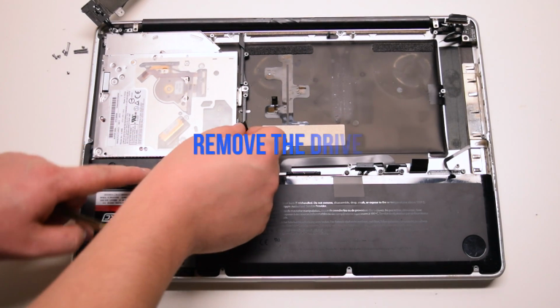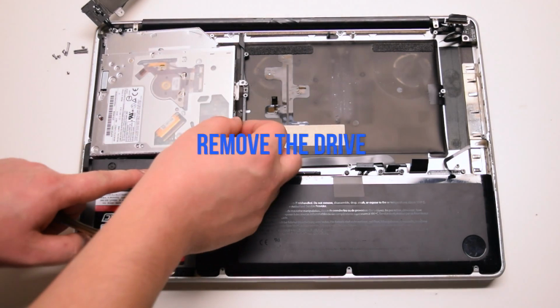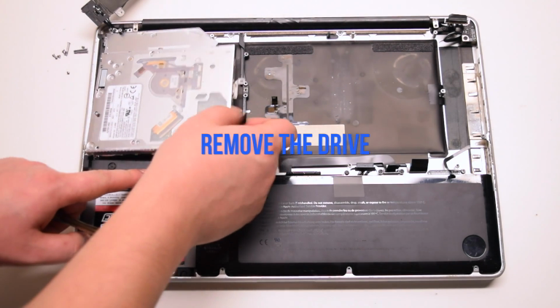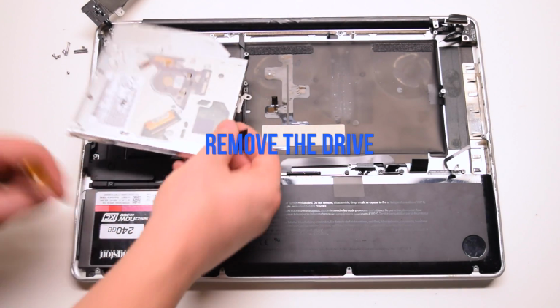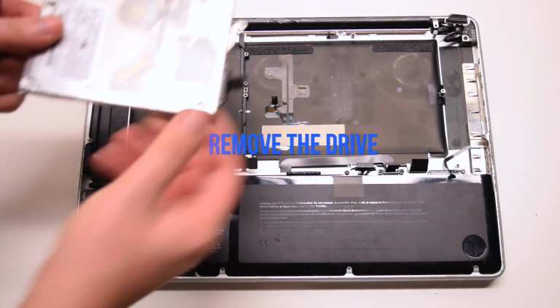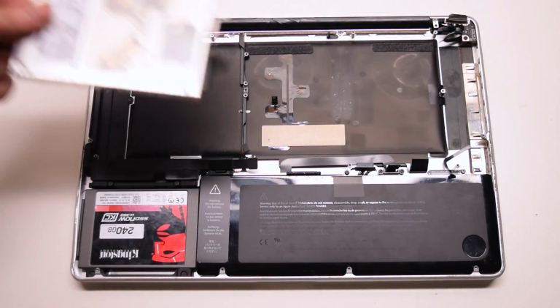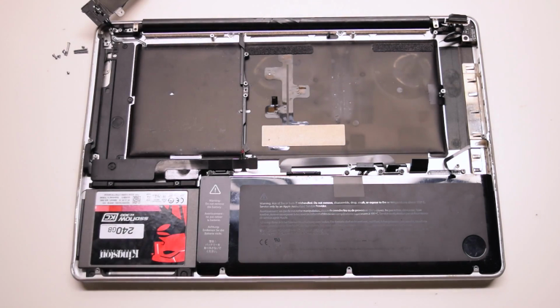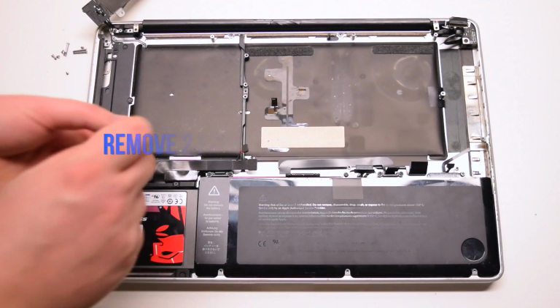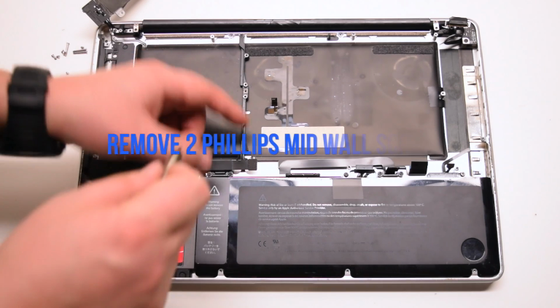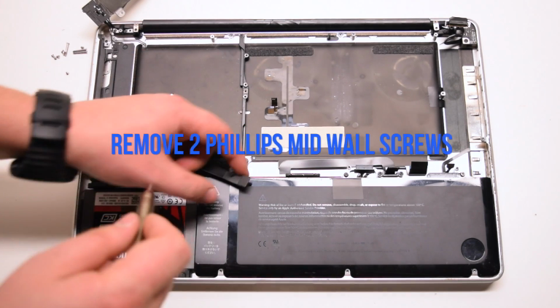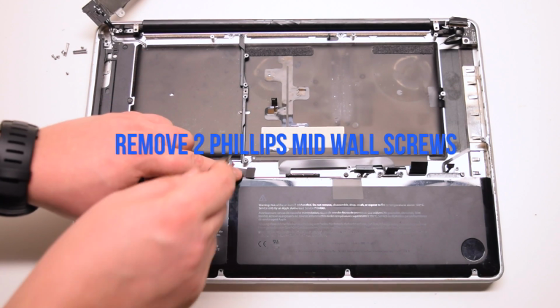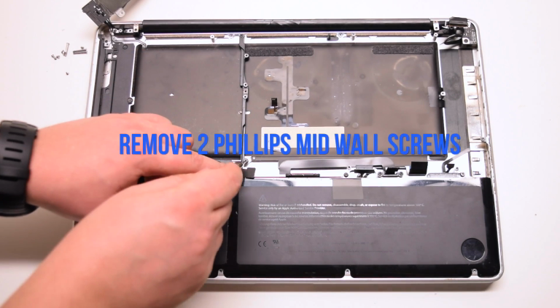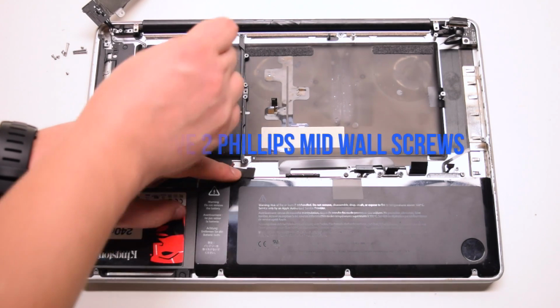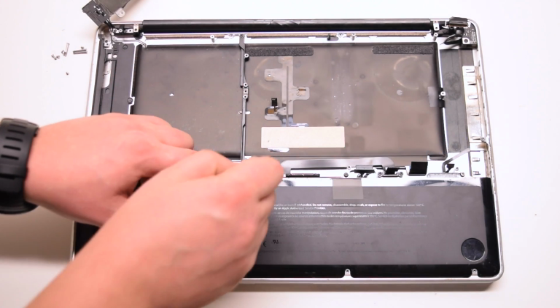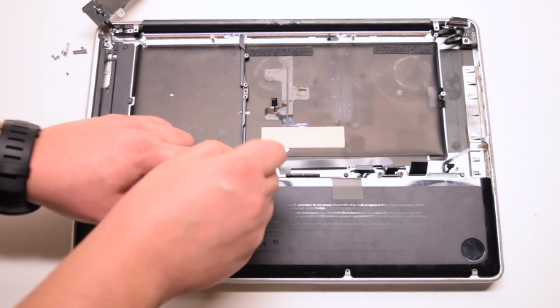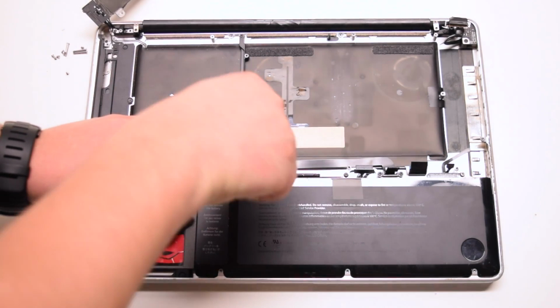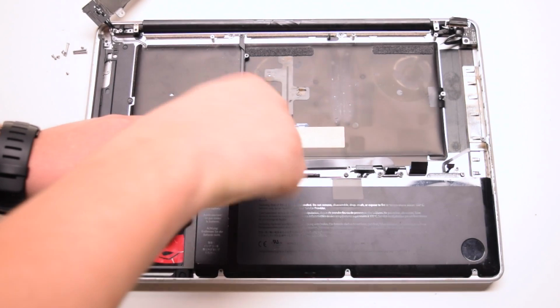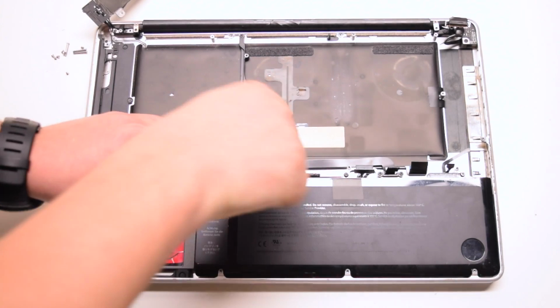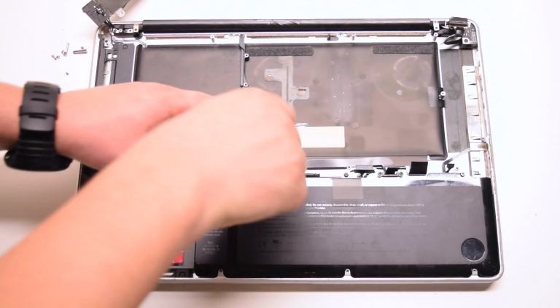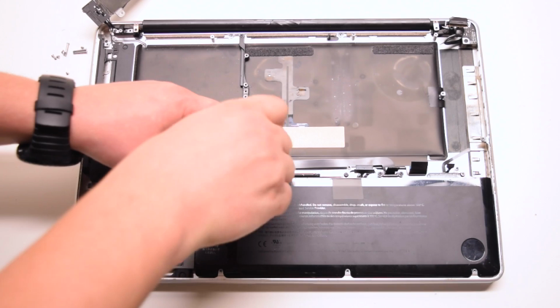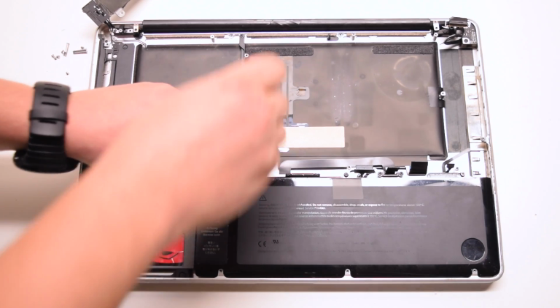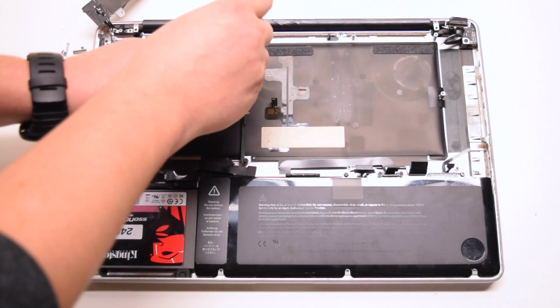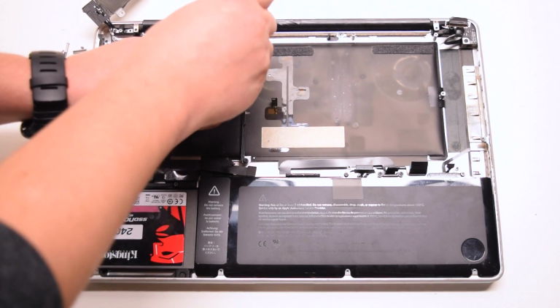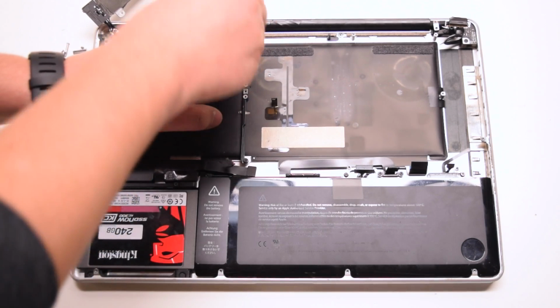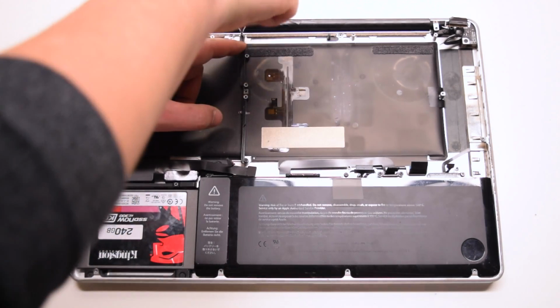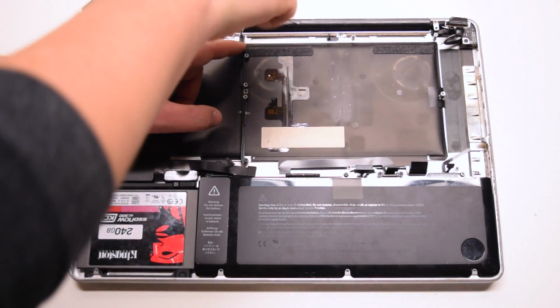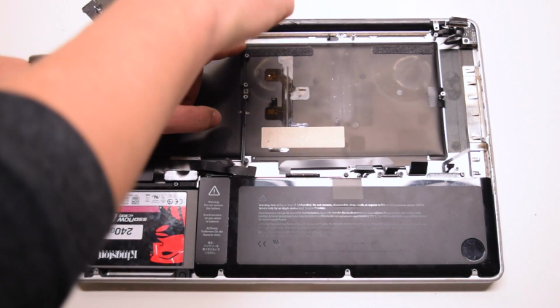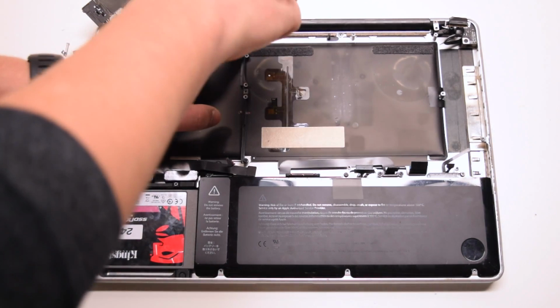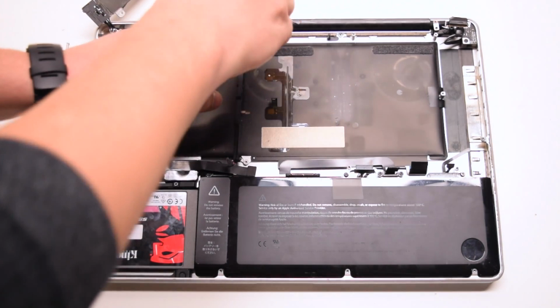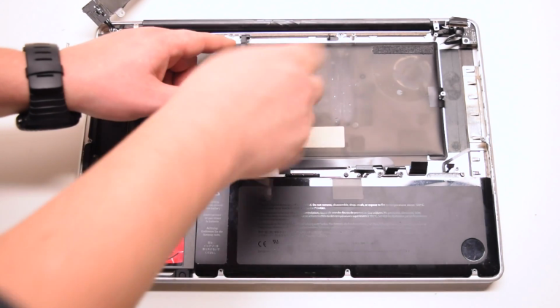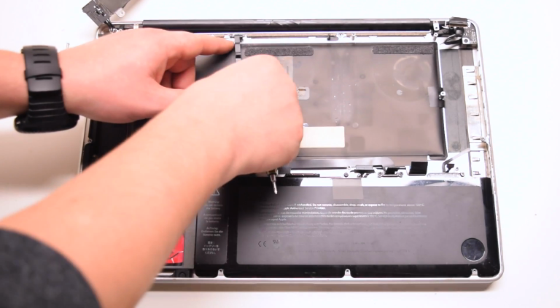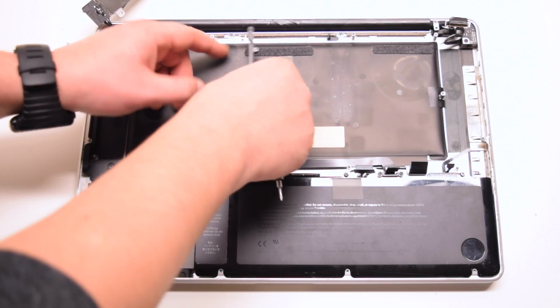Lift the DVD drive up at an angle and move it out of the way. Remove the two Phillips head mid-wall screws — you can unscrew them and leave them in place, which will make it easier to track them. Remove the mid-wall.